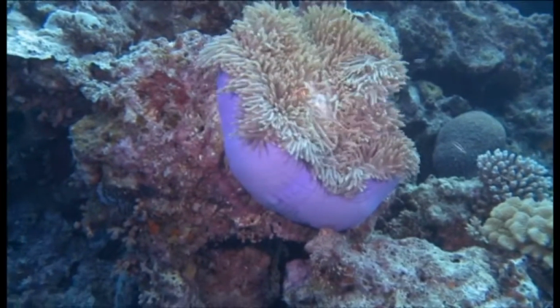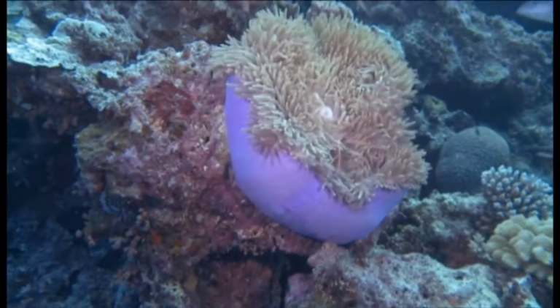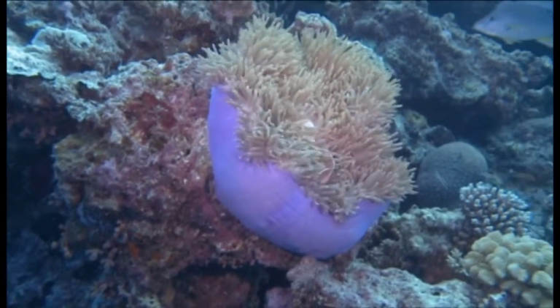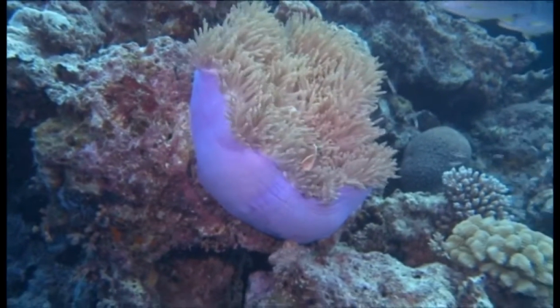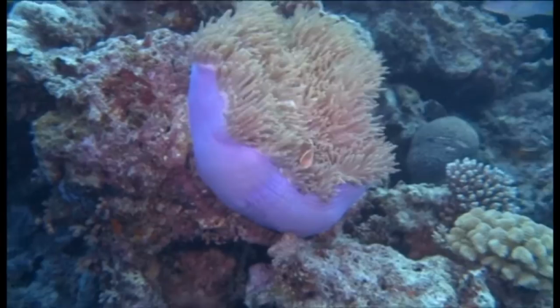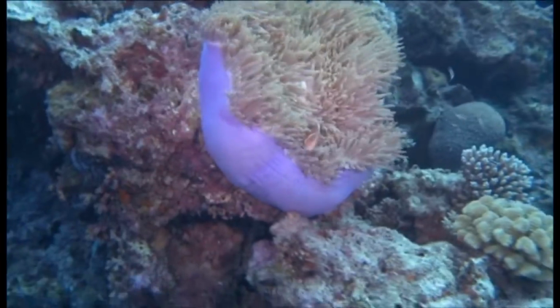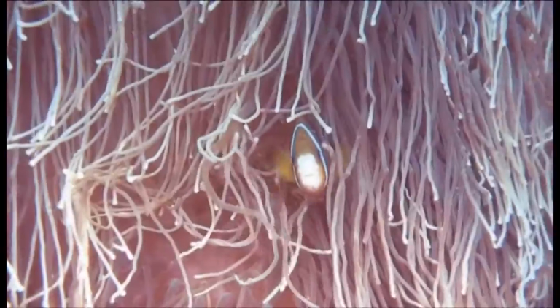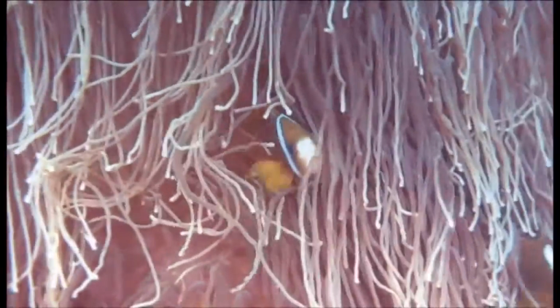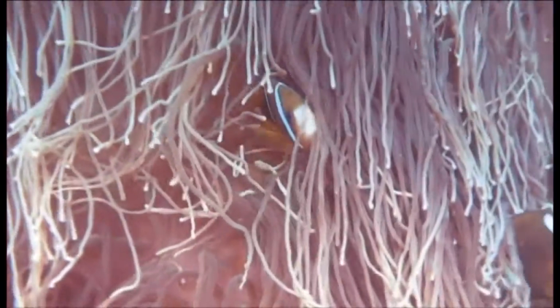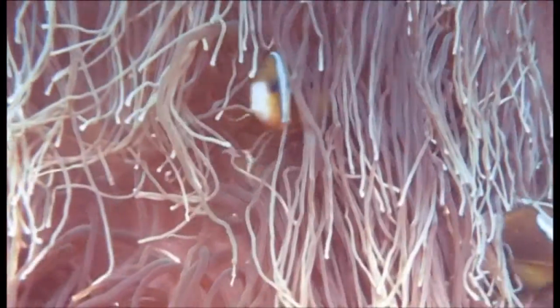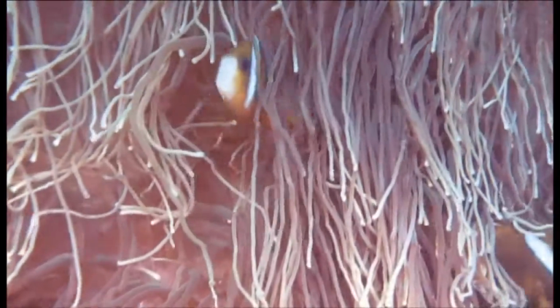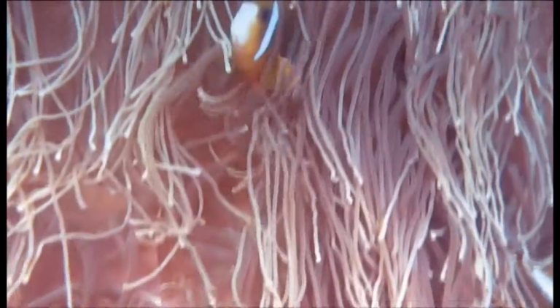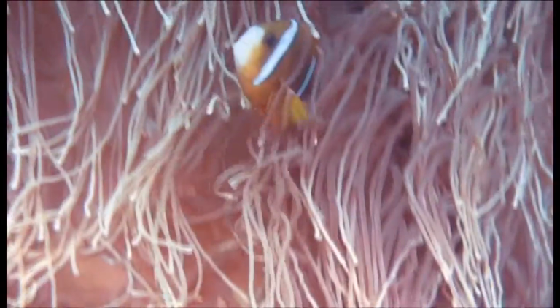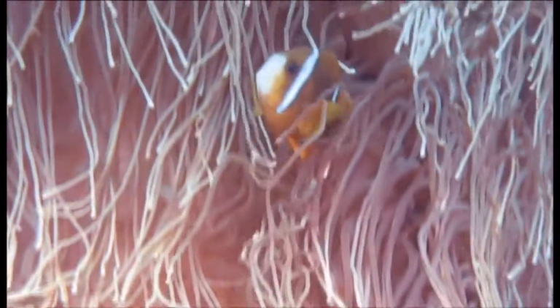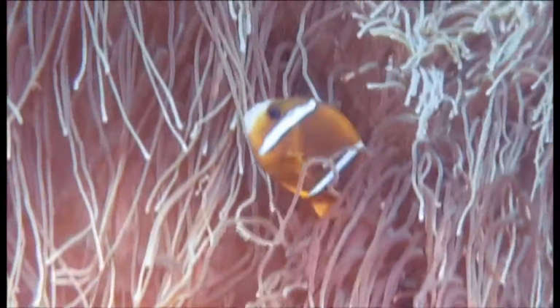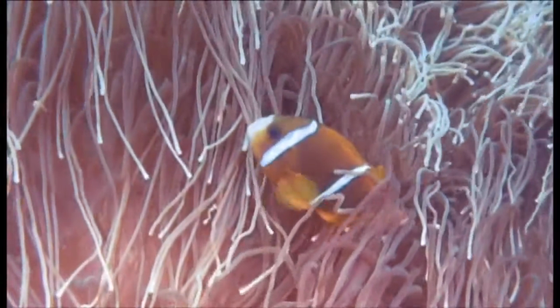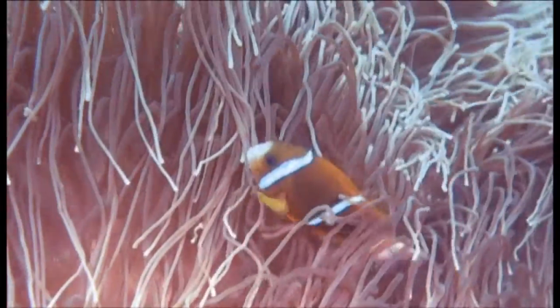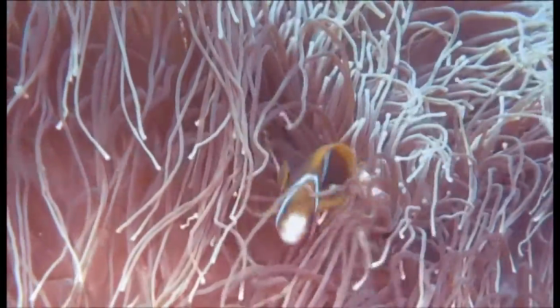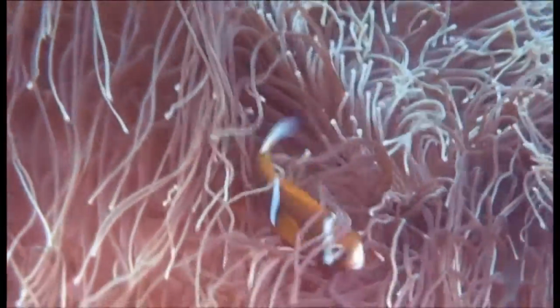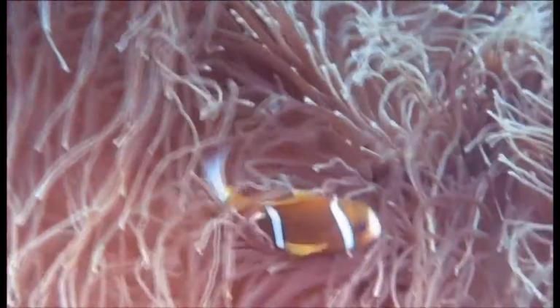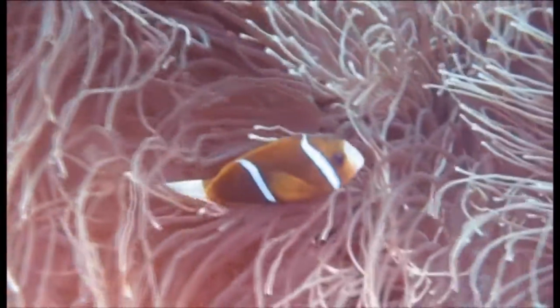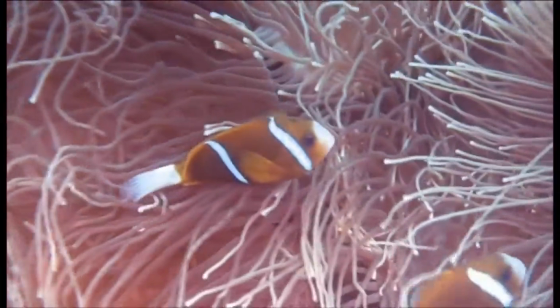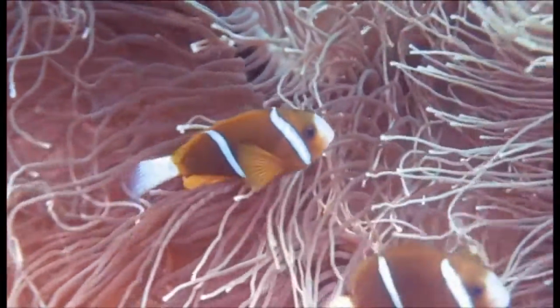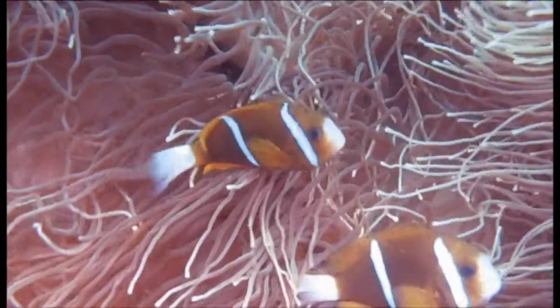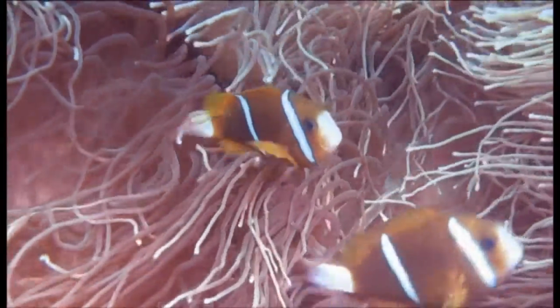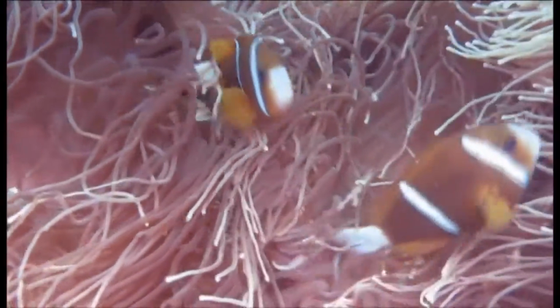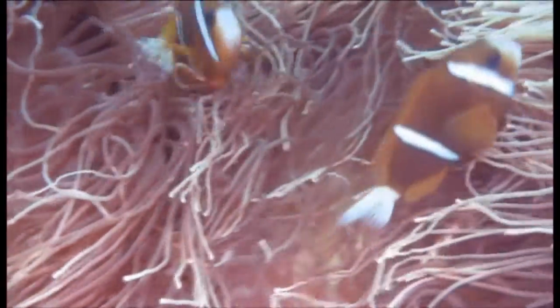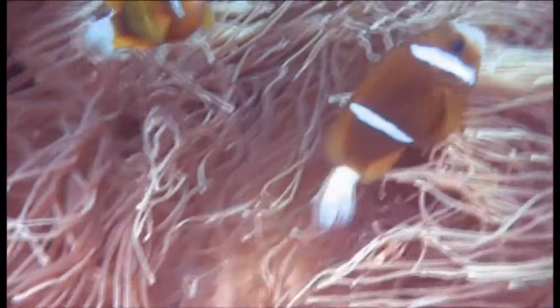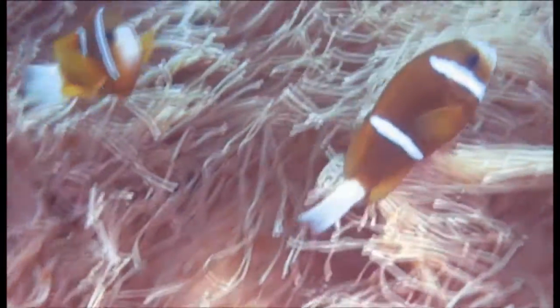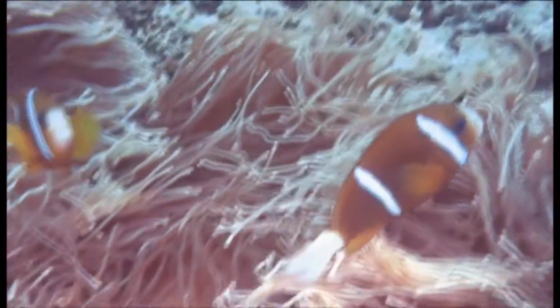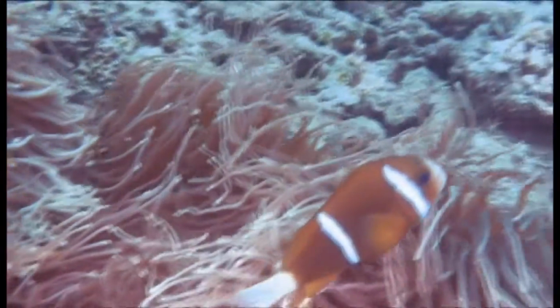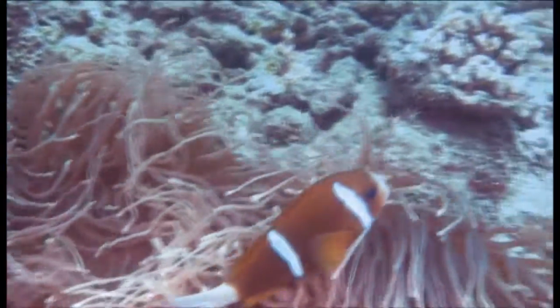They are unaffected by the anemone's stinging tentacles due to a substance in the mucus covering their bodies, which prevents the stinging cells from firing. They can be identified by their lovely orange head and body with black-edged white bars.